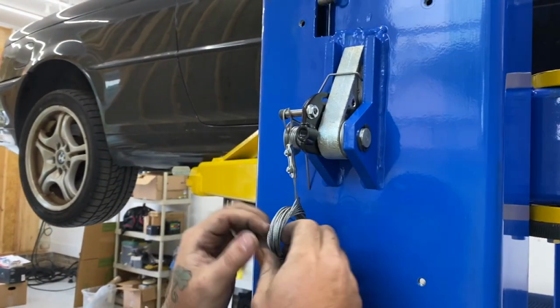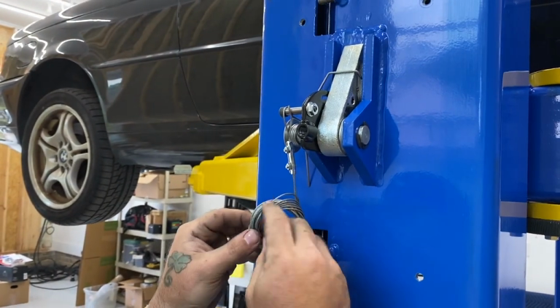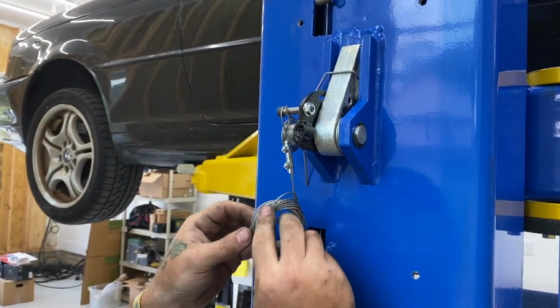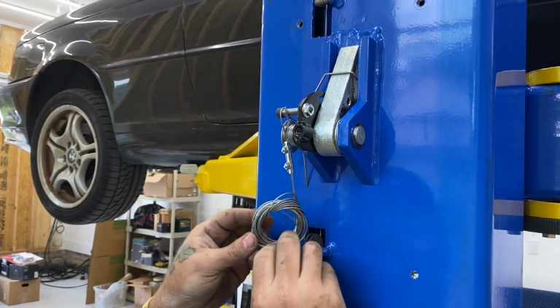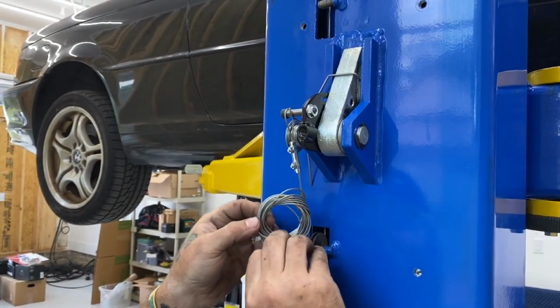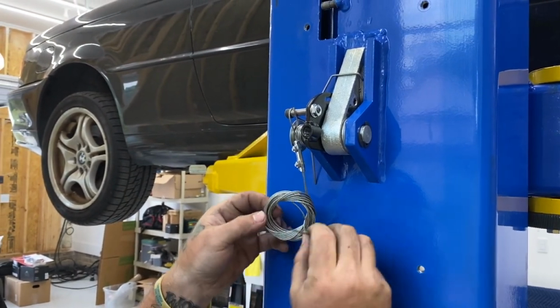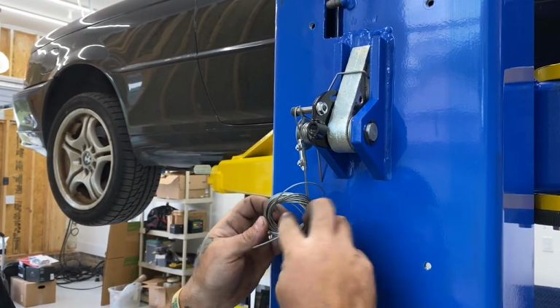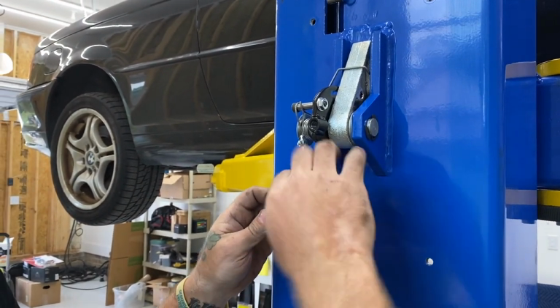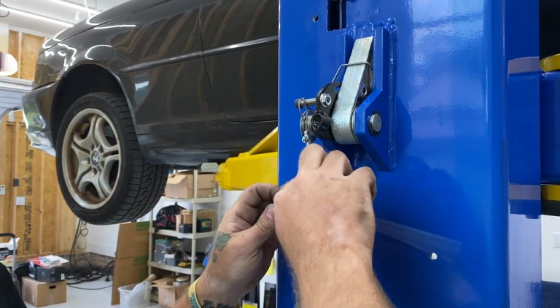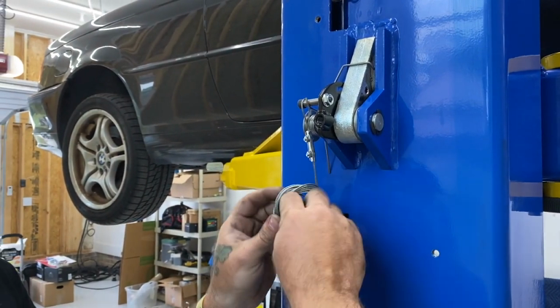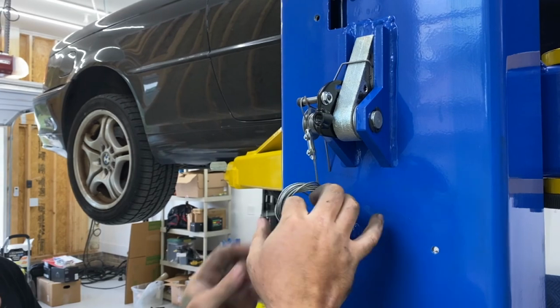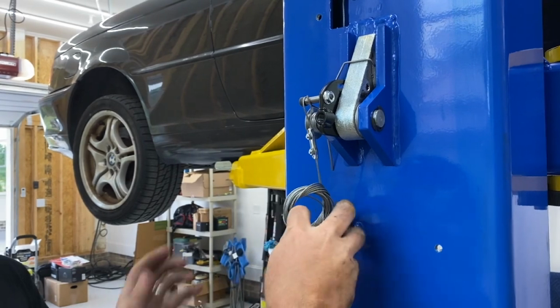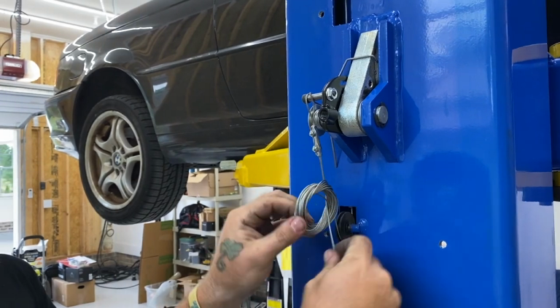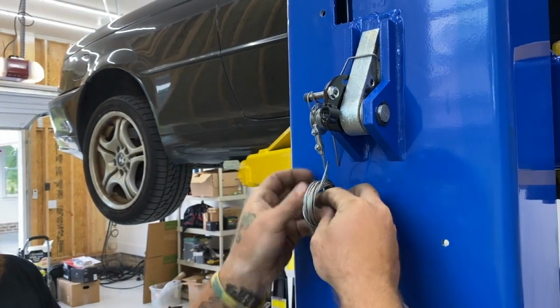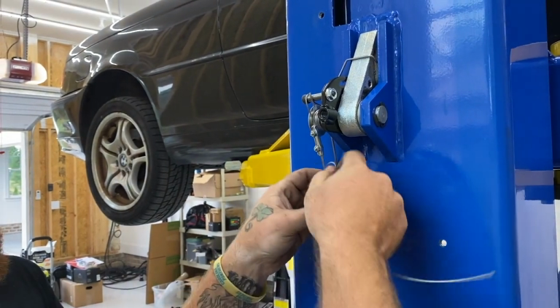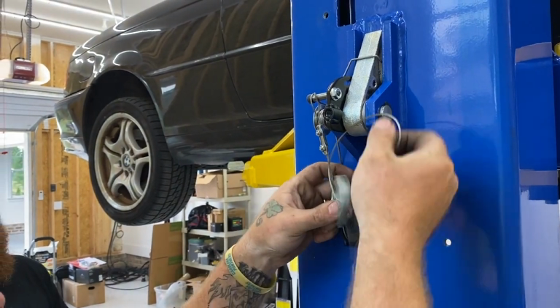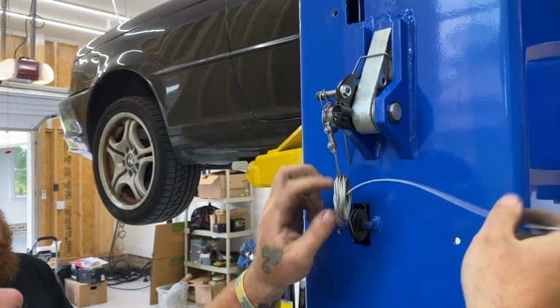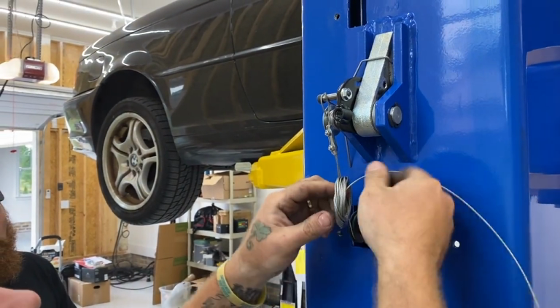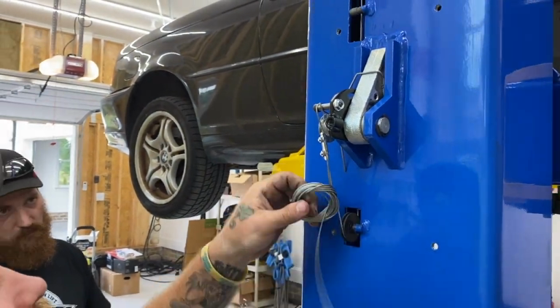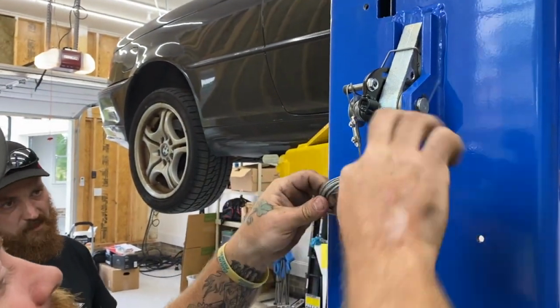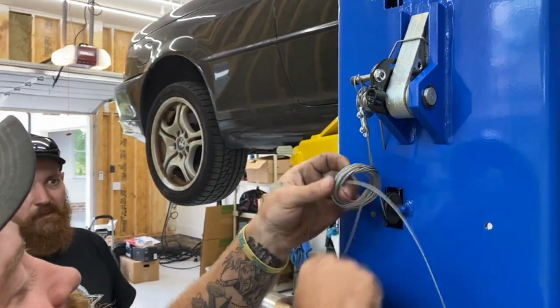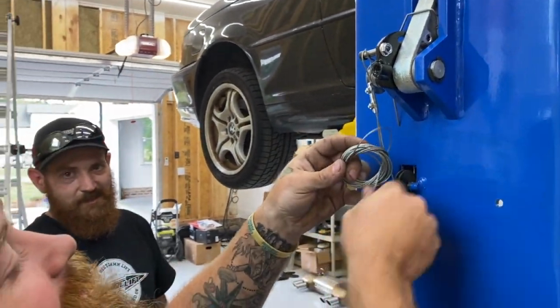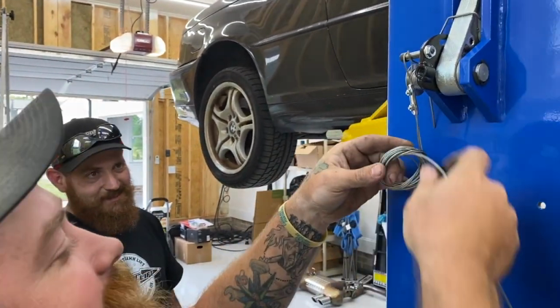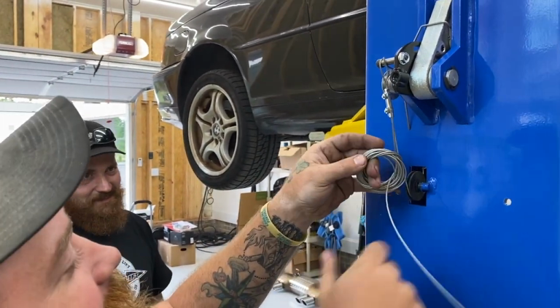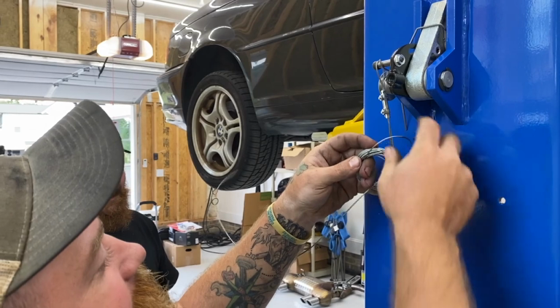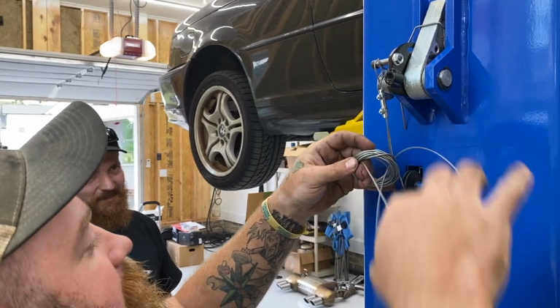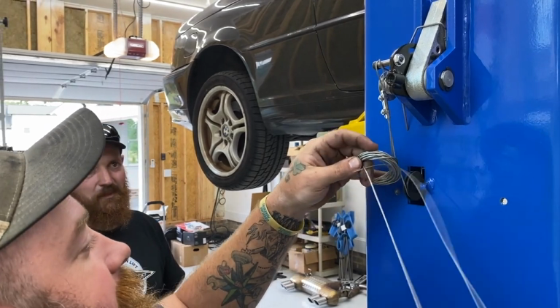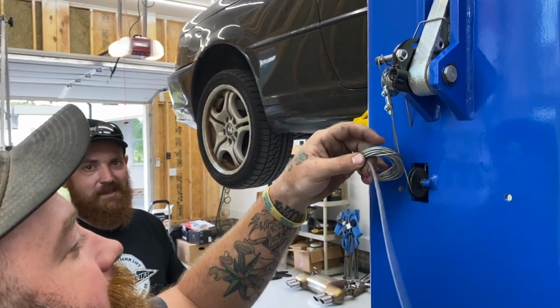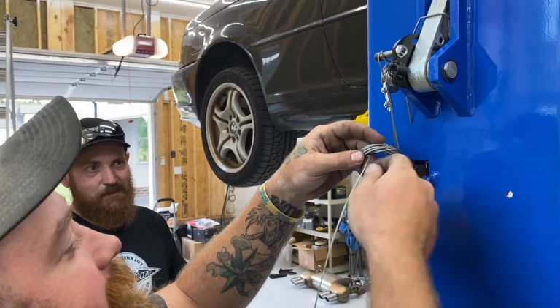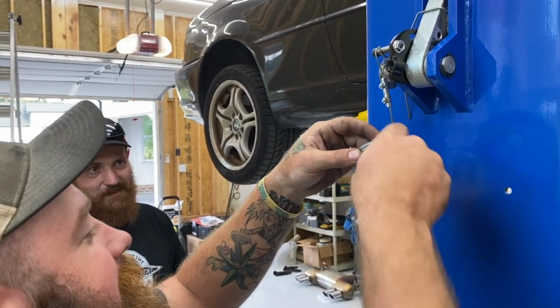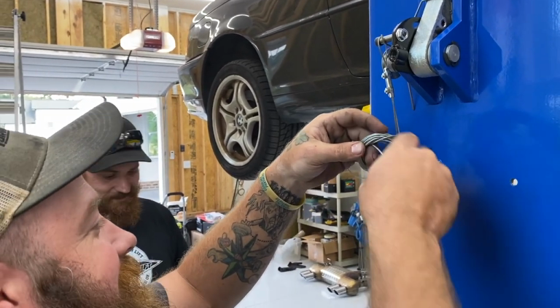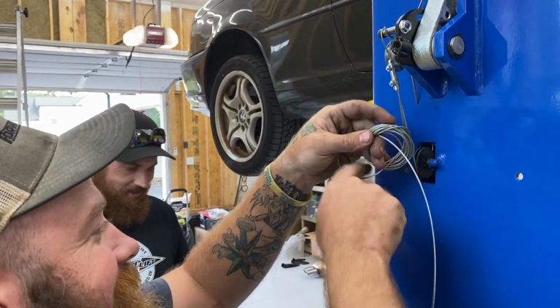That's gonna take a while to unravel. I remember all the care and dedication that was put into wrapping this up. That's what fast forward is for, to make it look like you take it apart really fast.